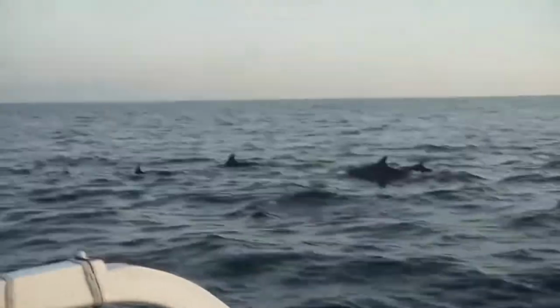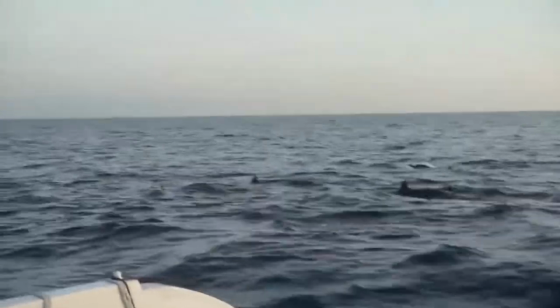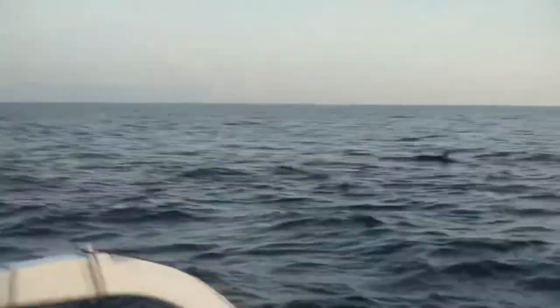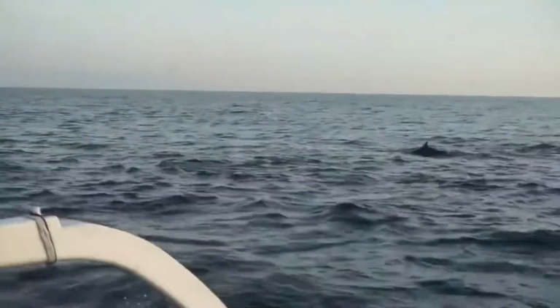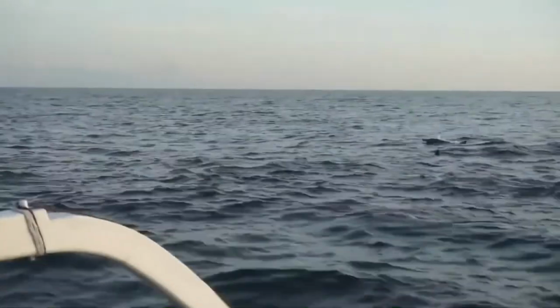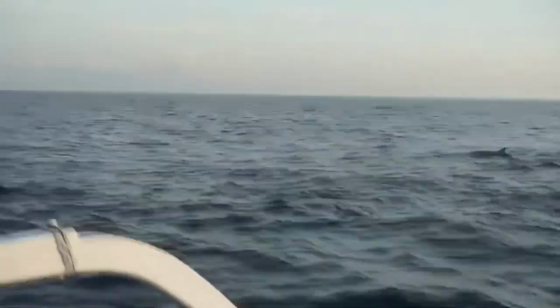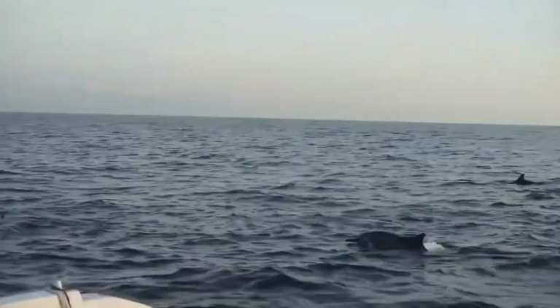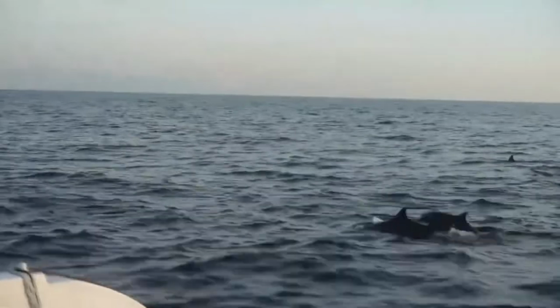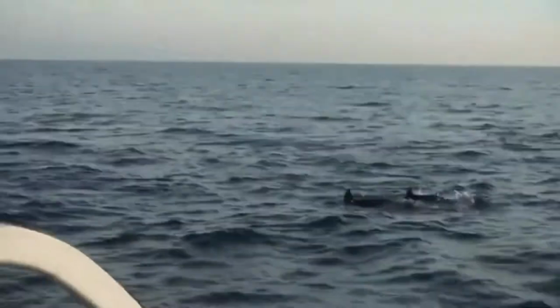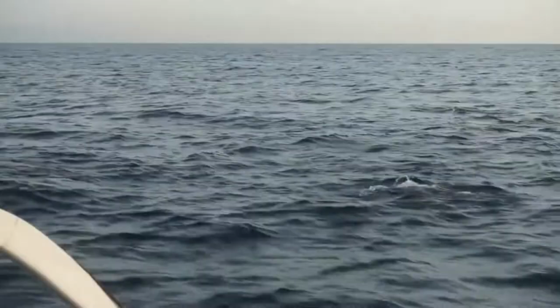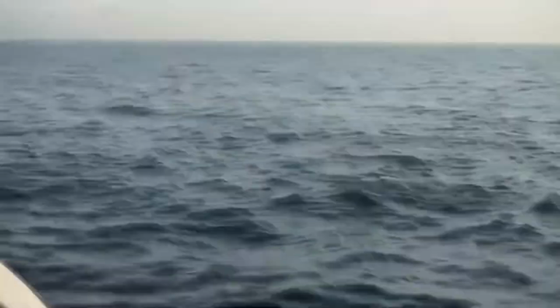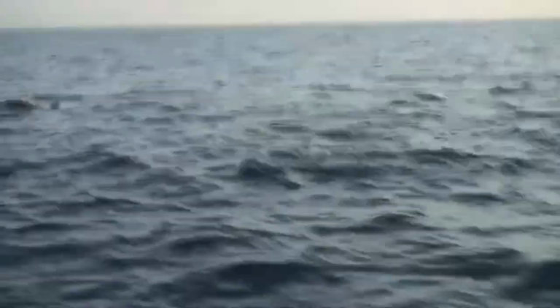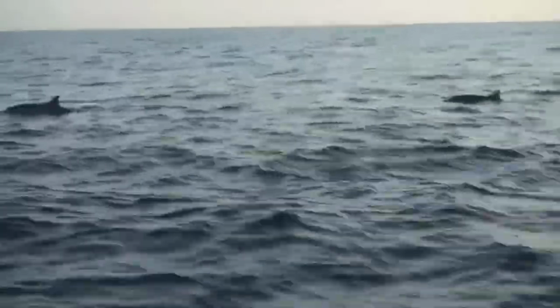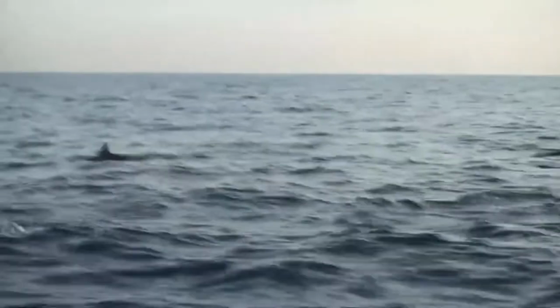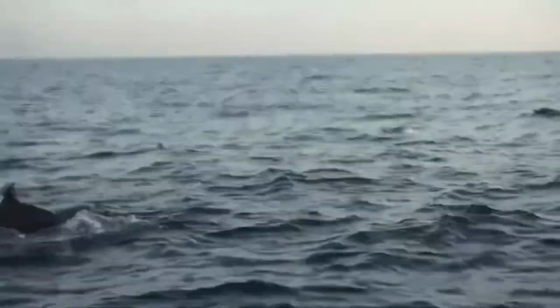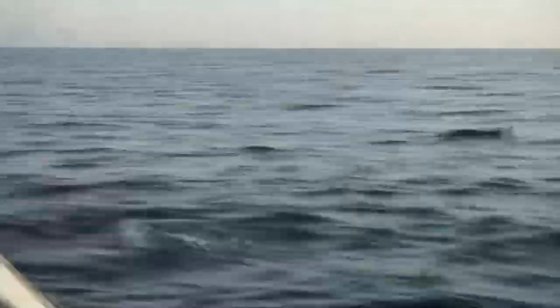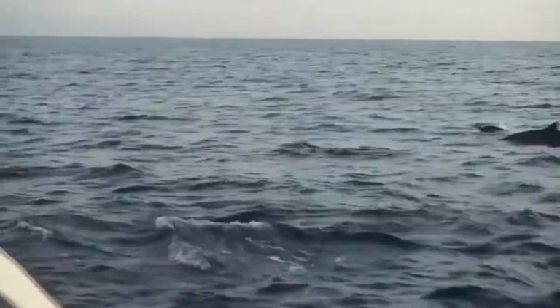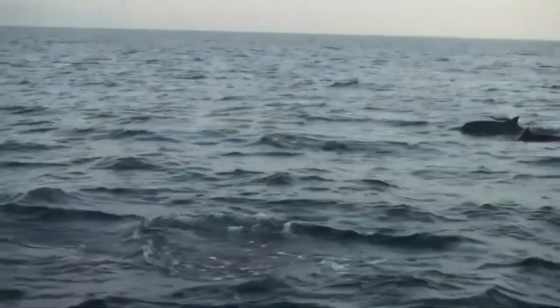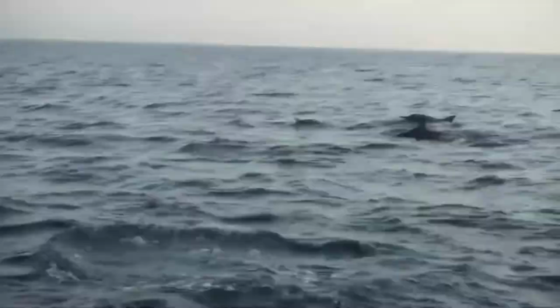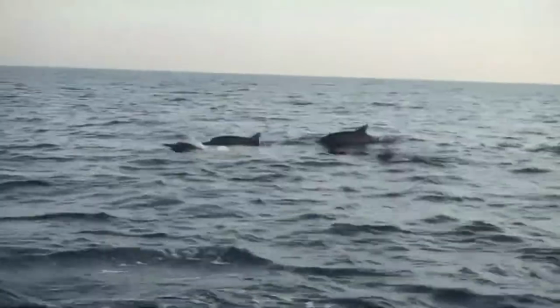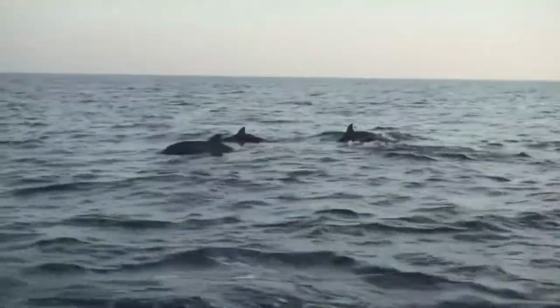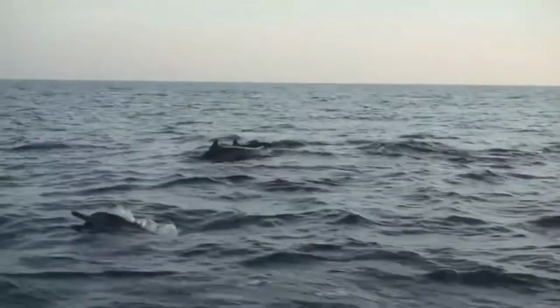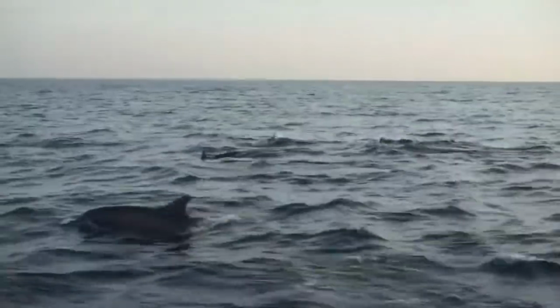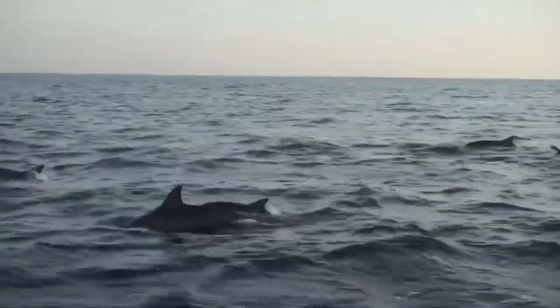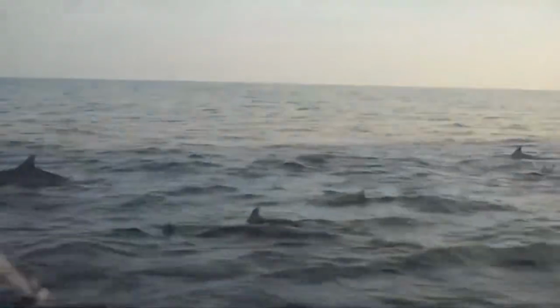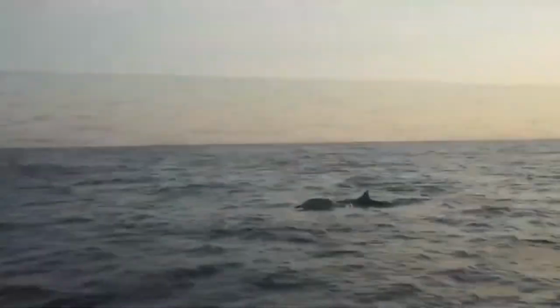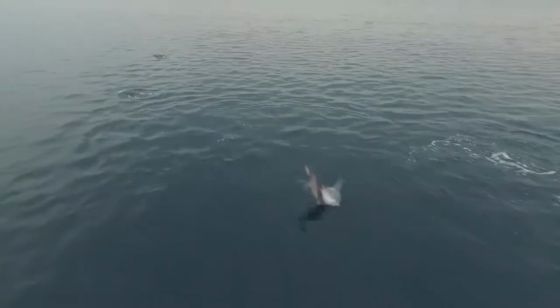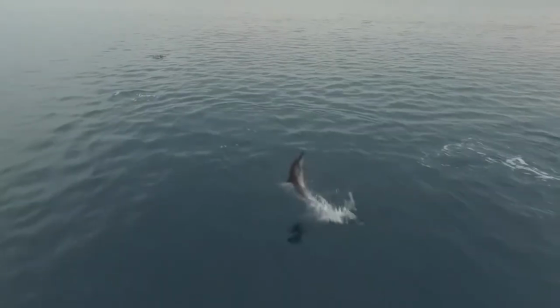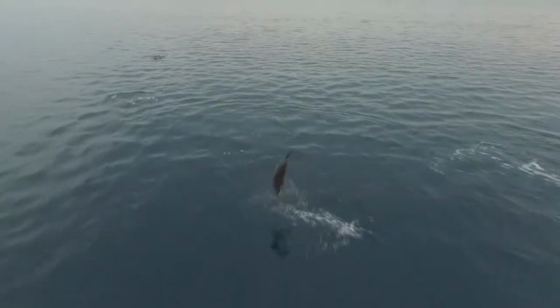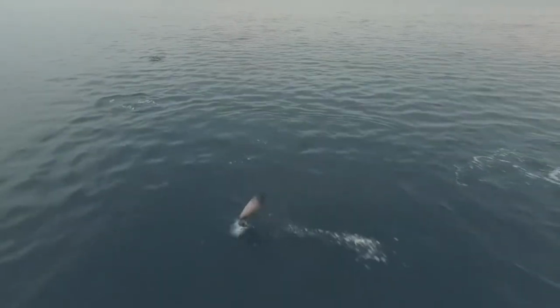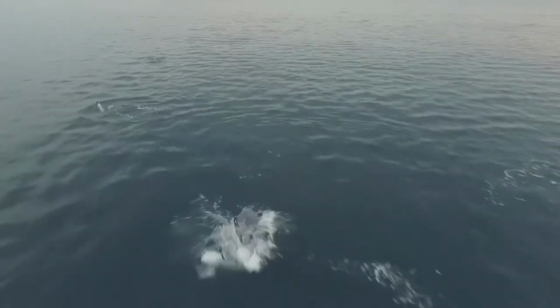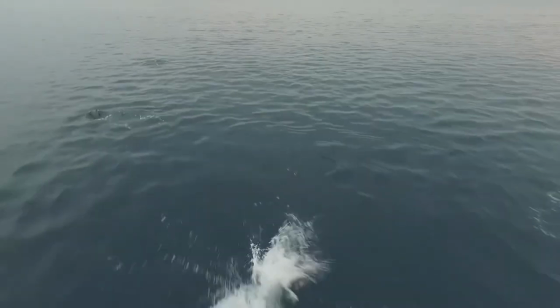There are a few species, however, like the South Asian River Dolphin and the Amazon River Dolphin, or boto, that live in freshwater streams and rivers.